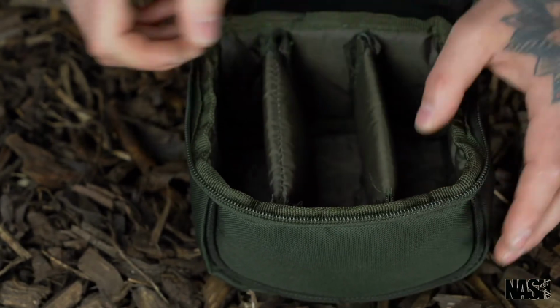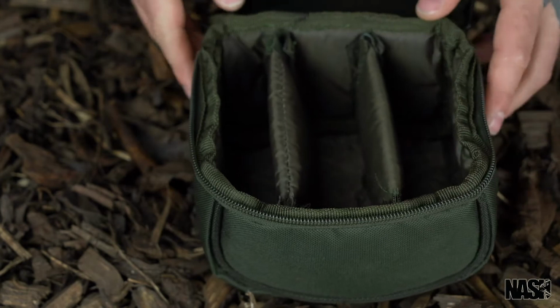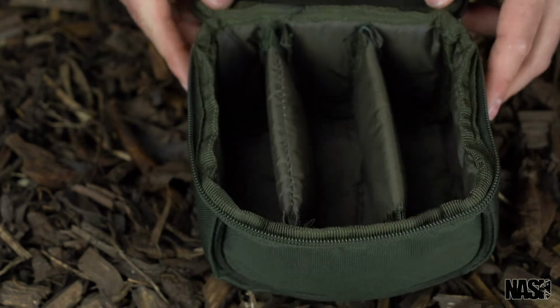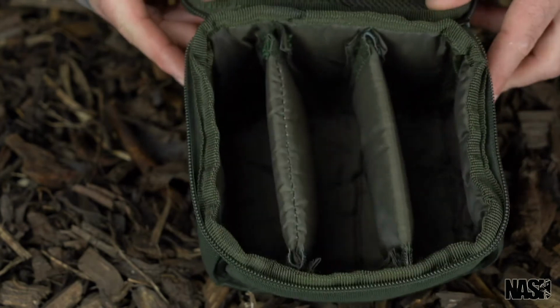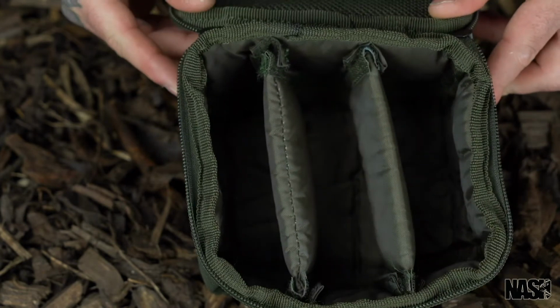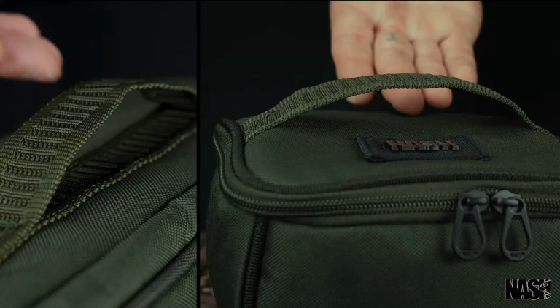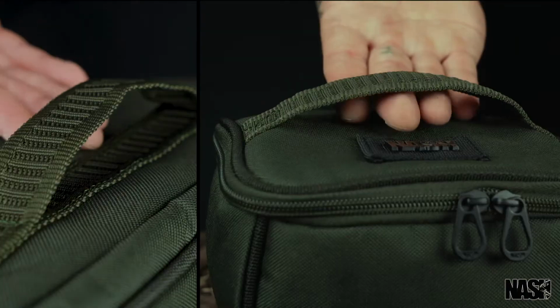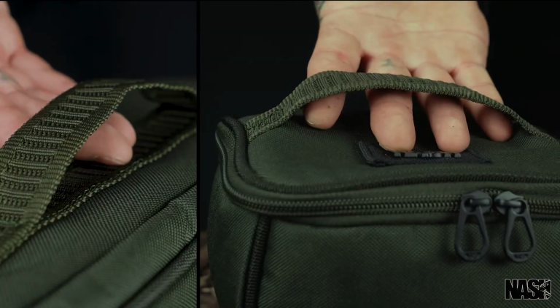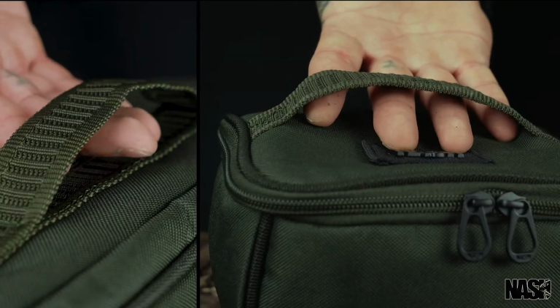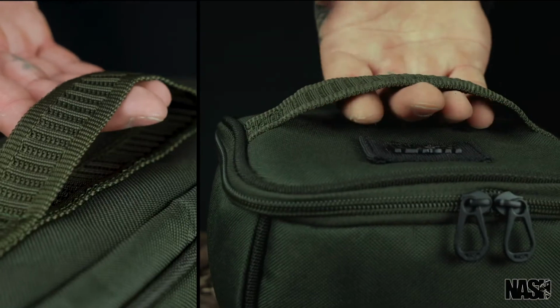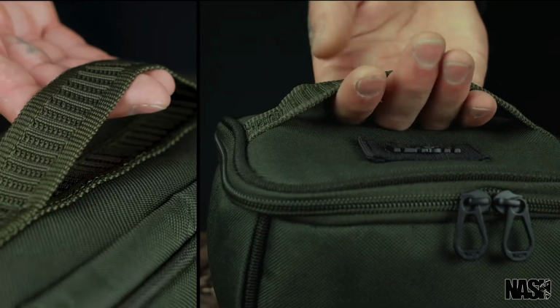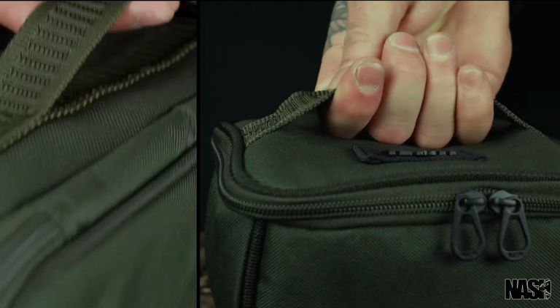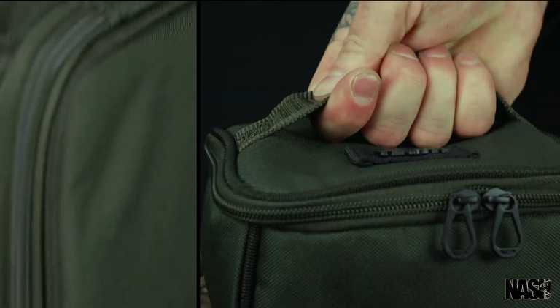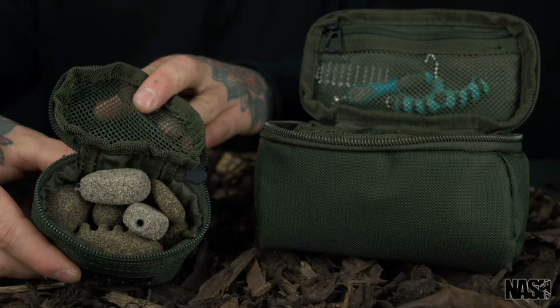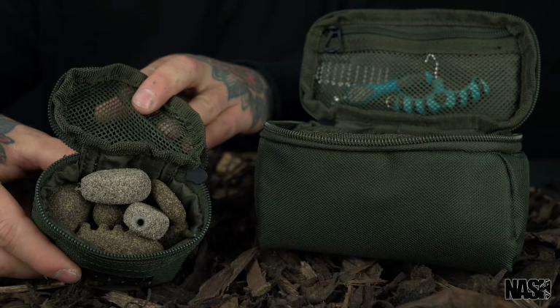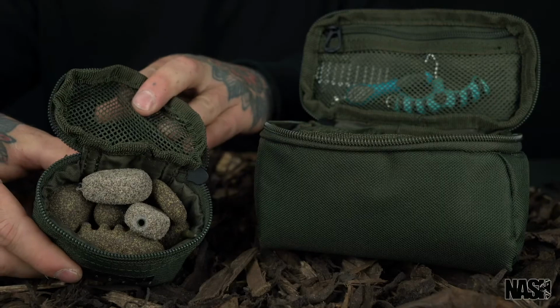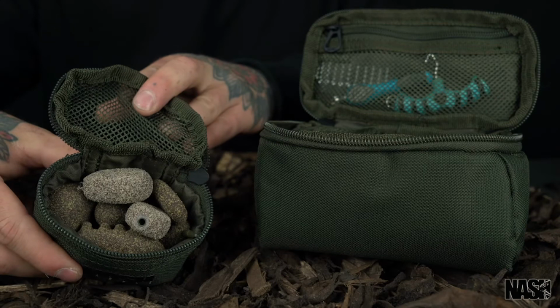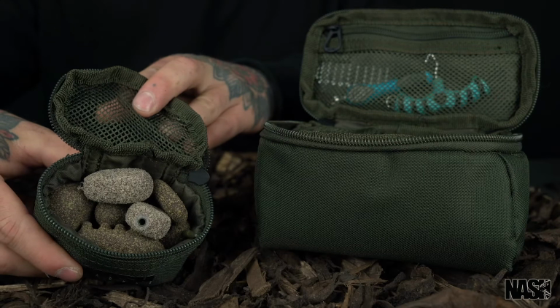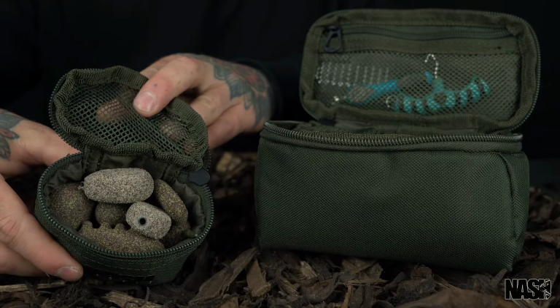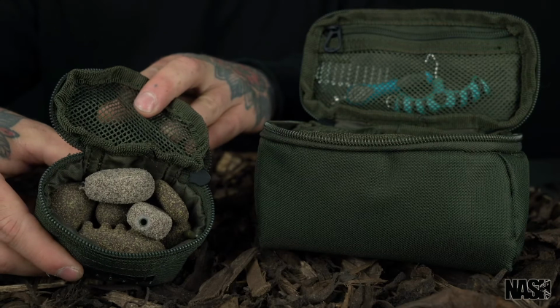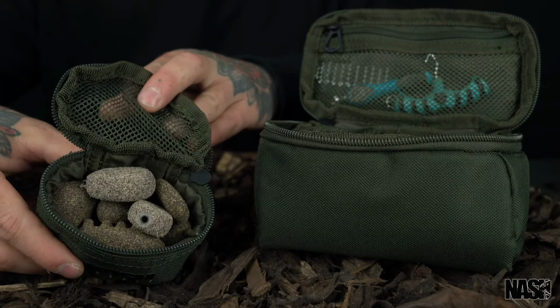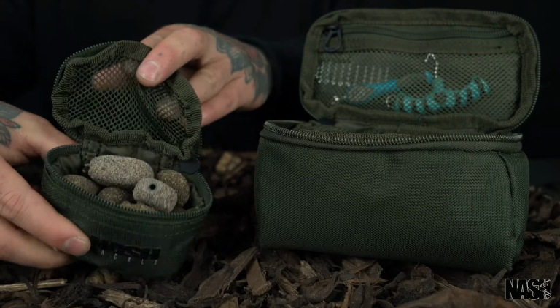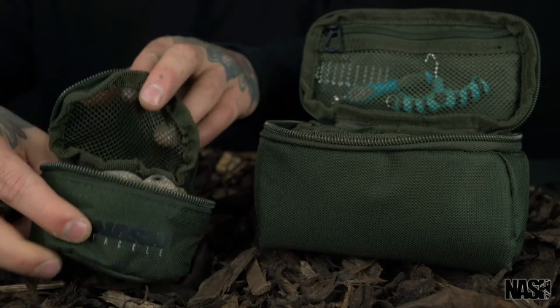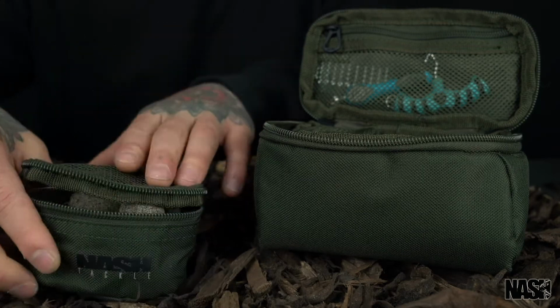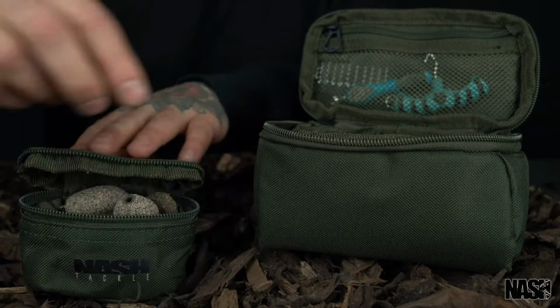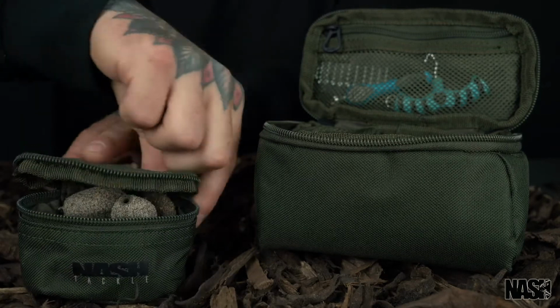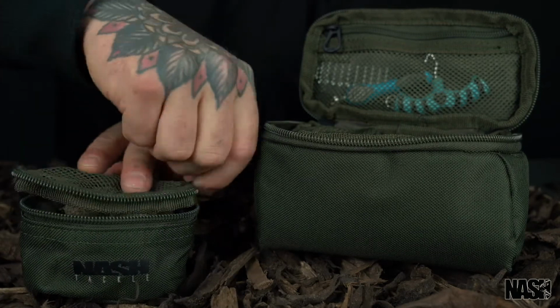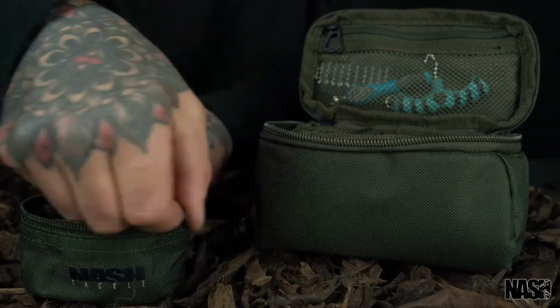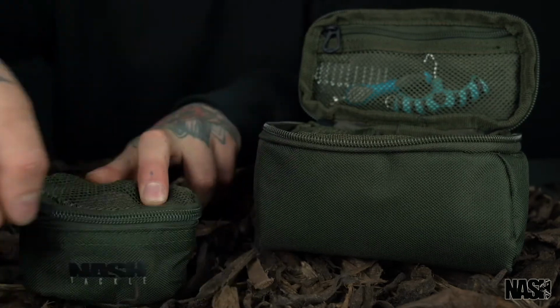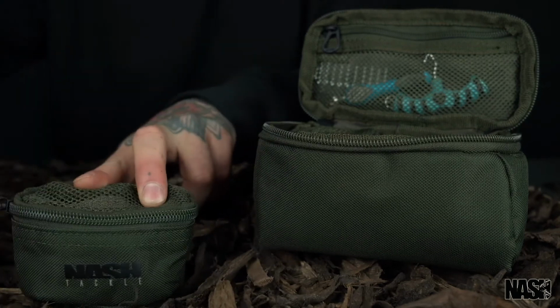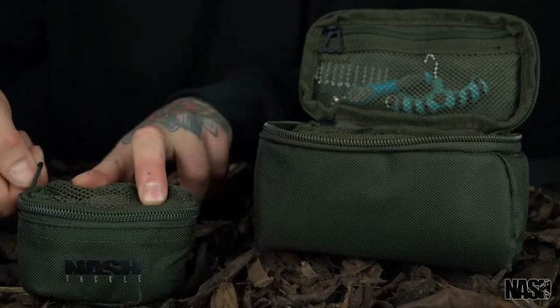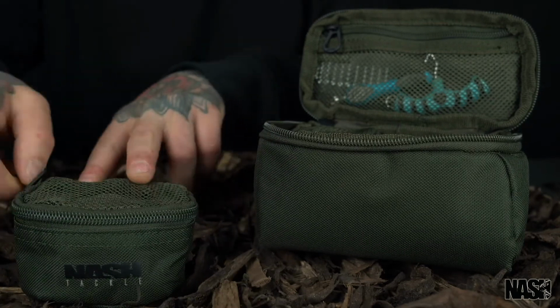Large and extra large pouches also have convenient carry handles. Small pouches neatly organise leads and small TT items.